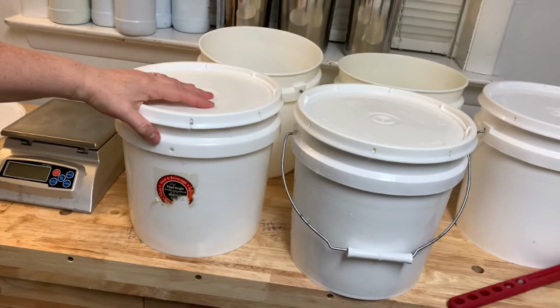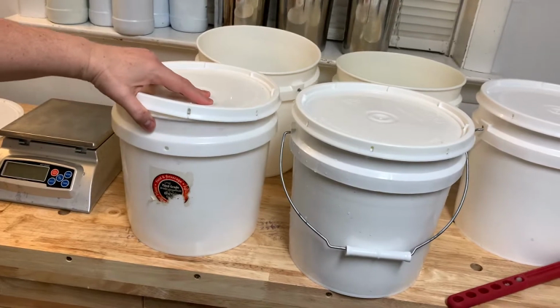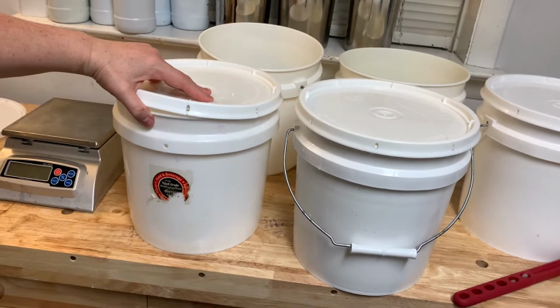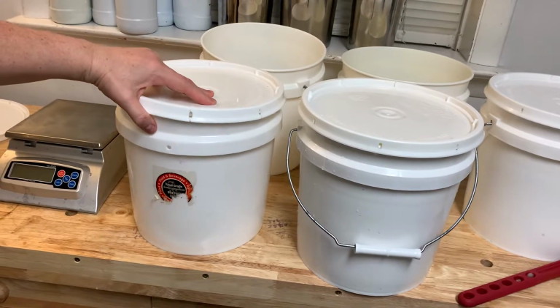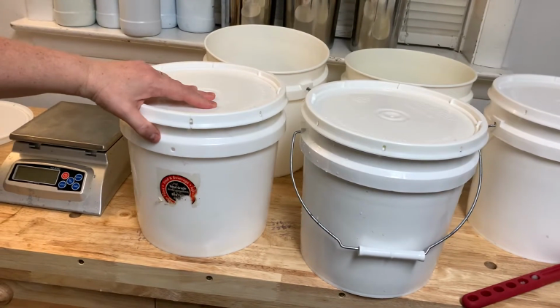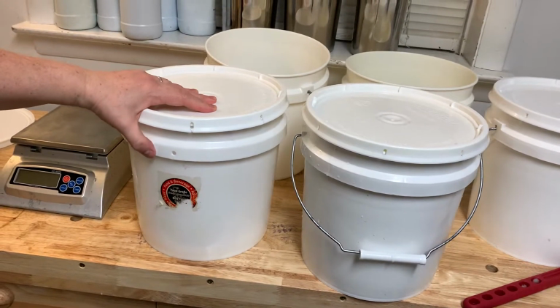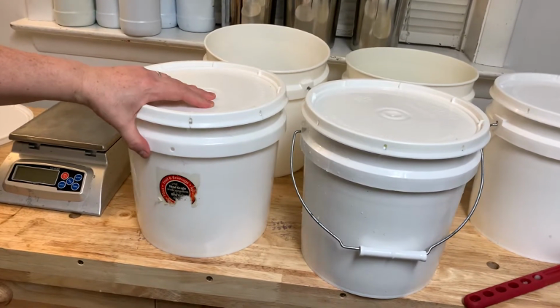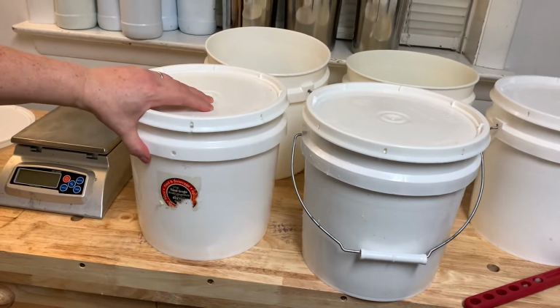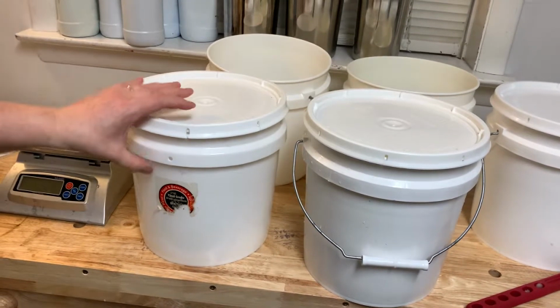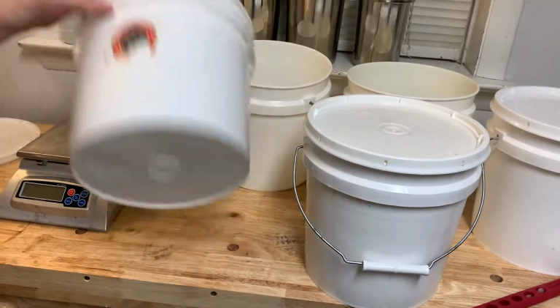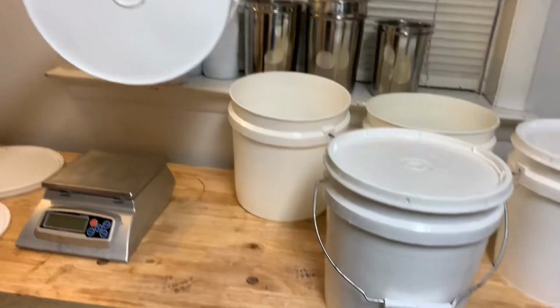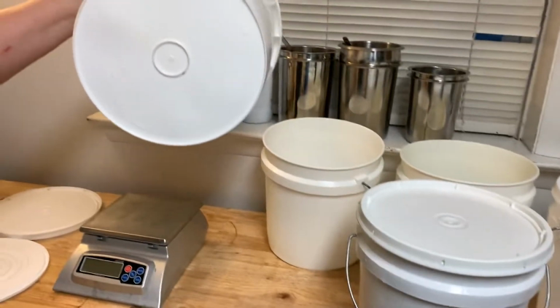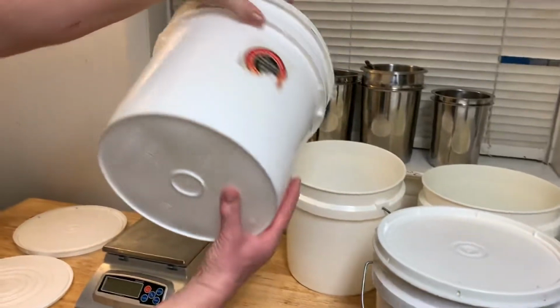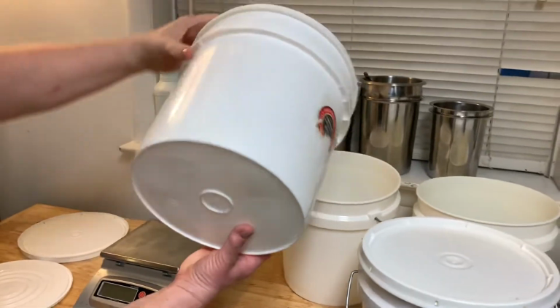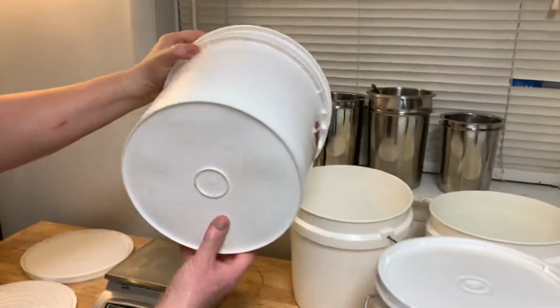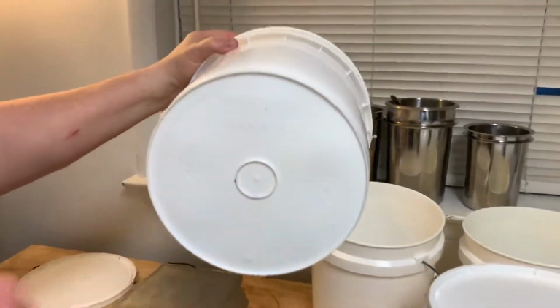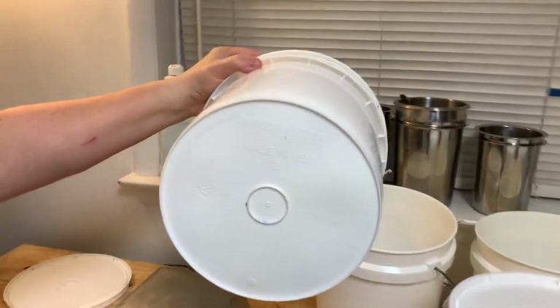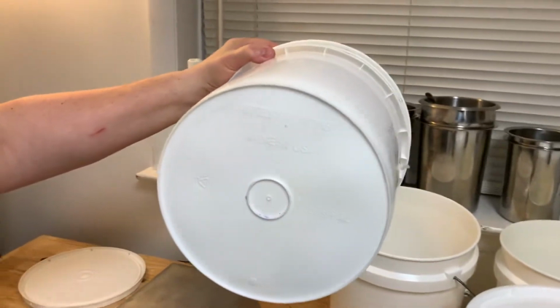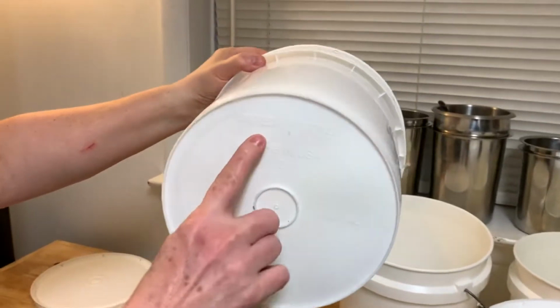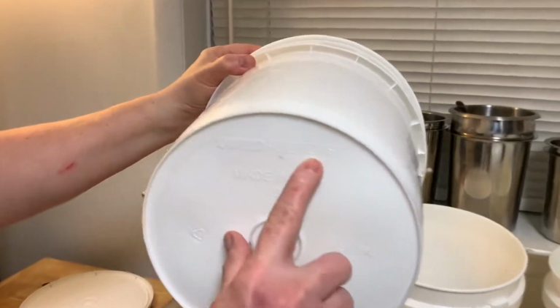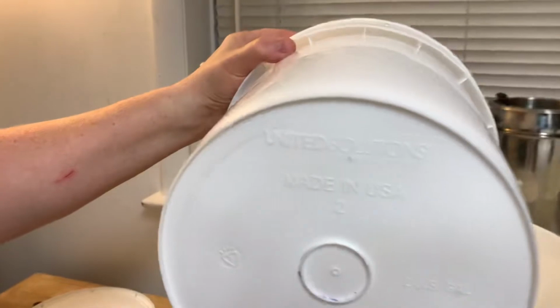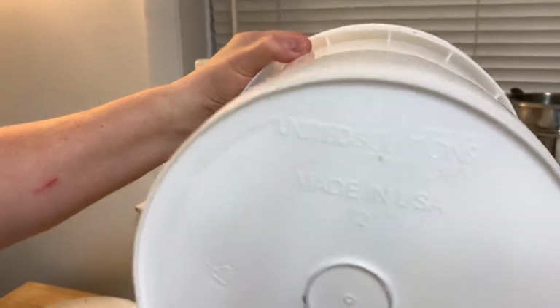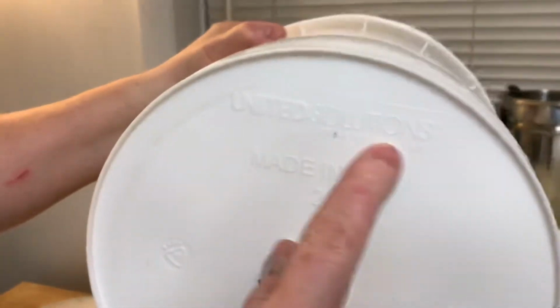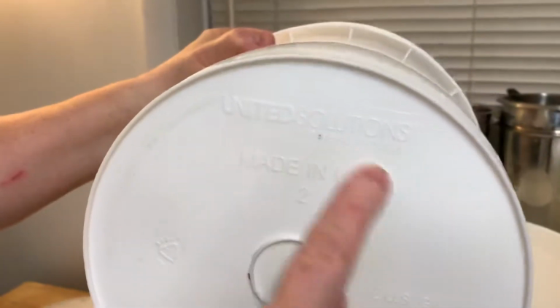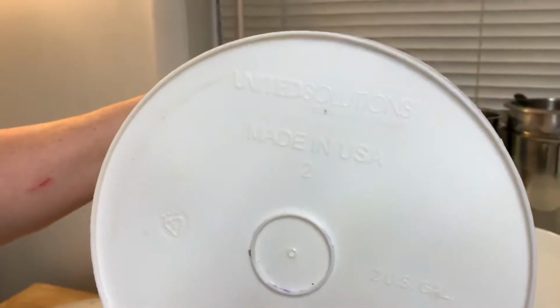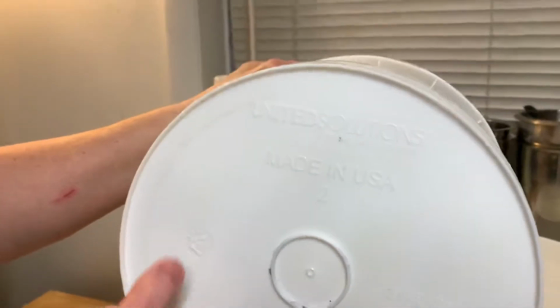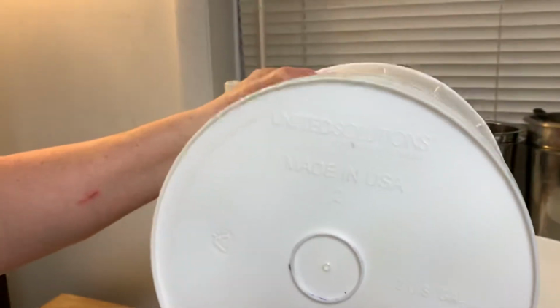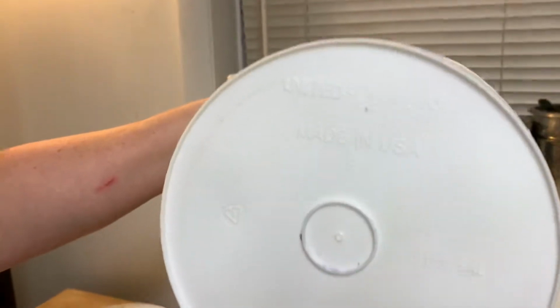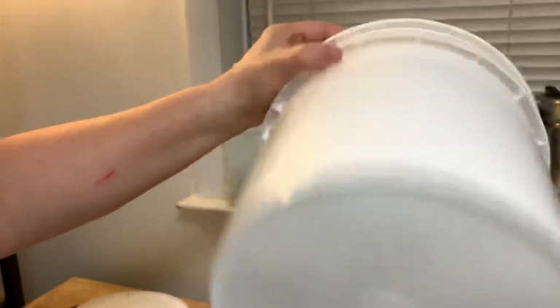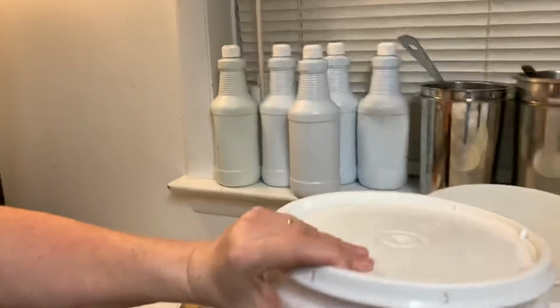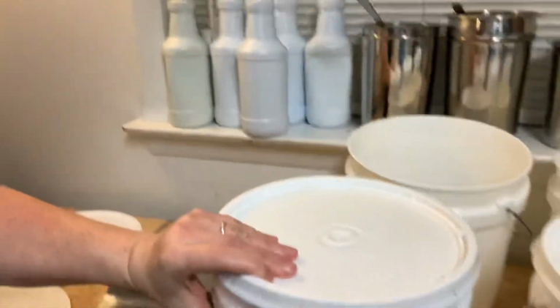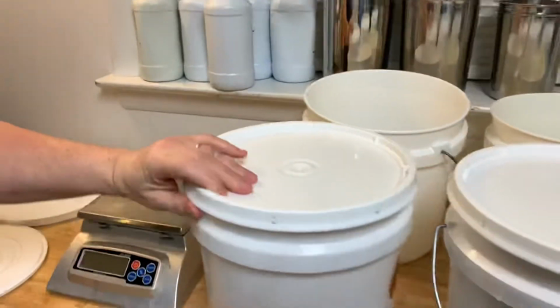They are available in a one-gallon size, I think at Lowe's. Here's another one right here — this is basically the same idea. This is by United Solutions. It's also an HDPE number 2 recycling rating.